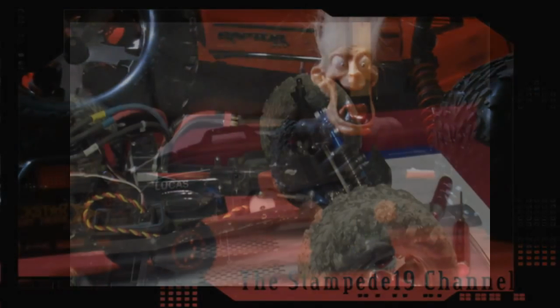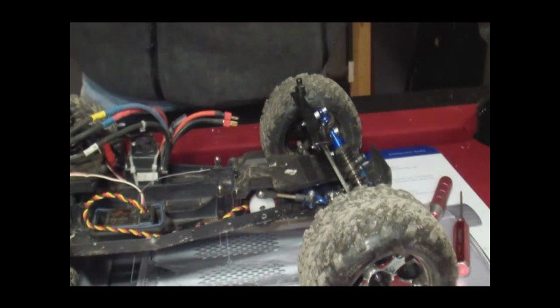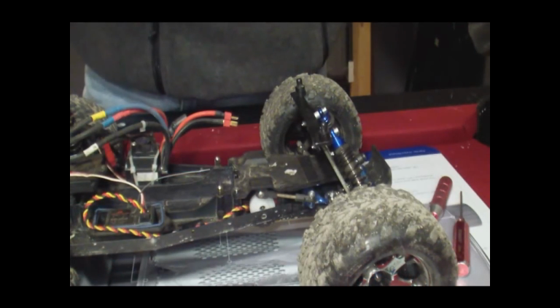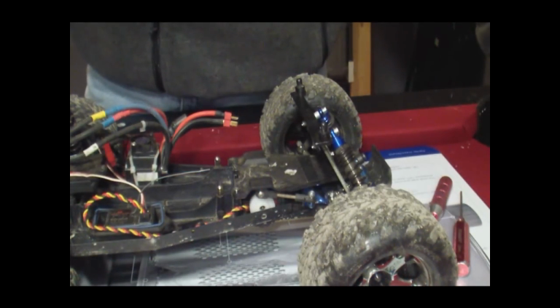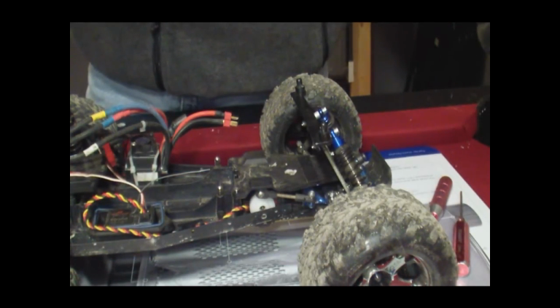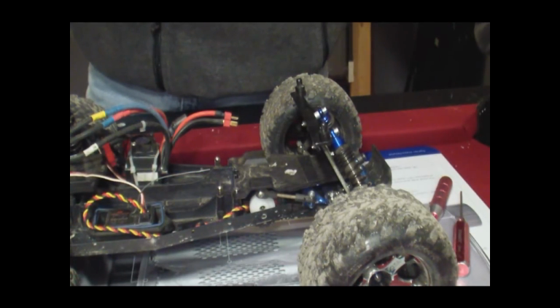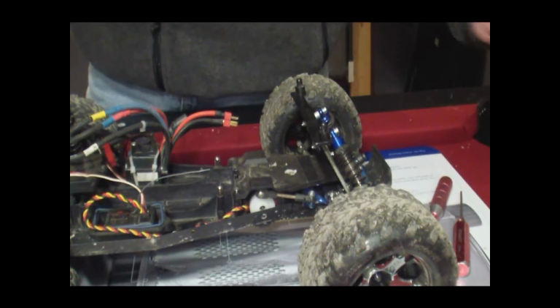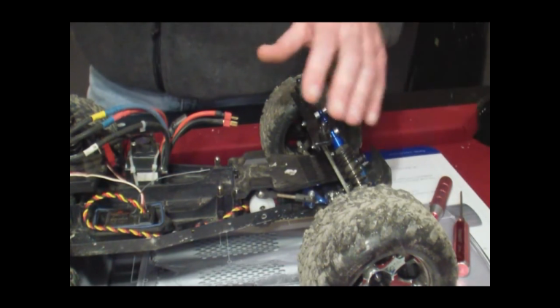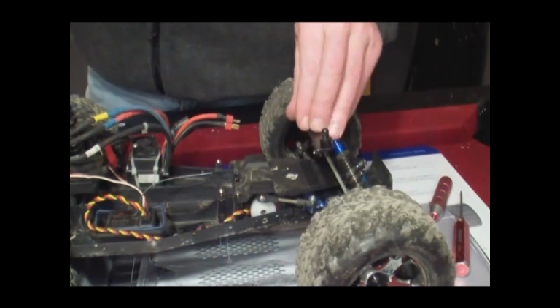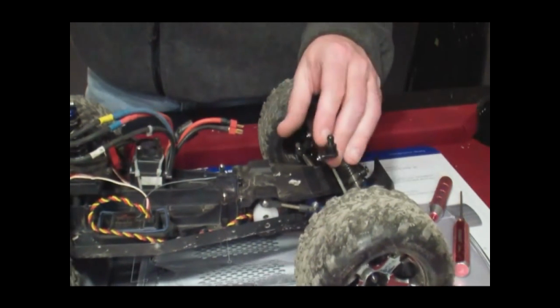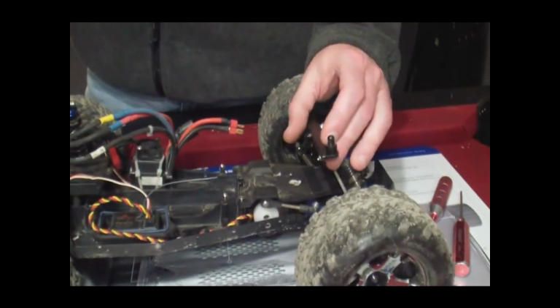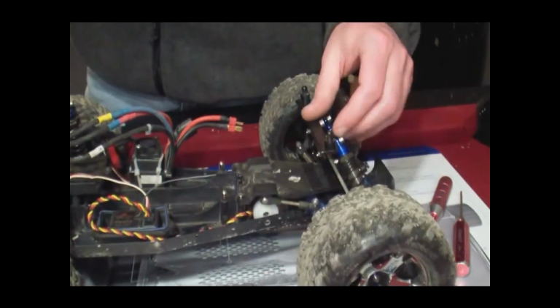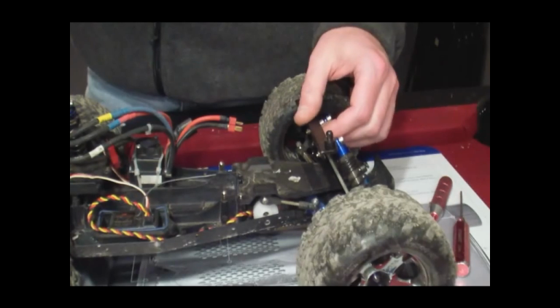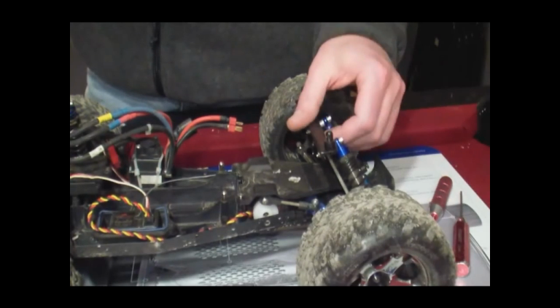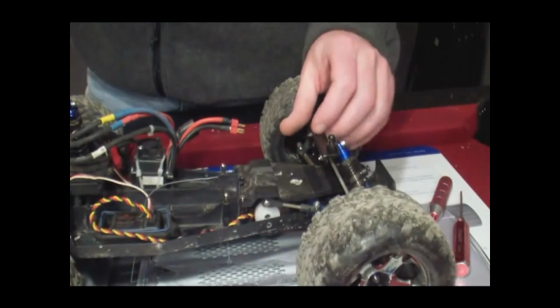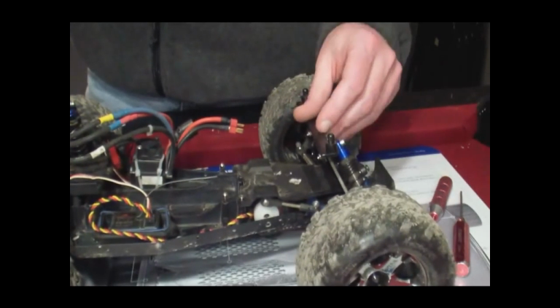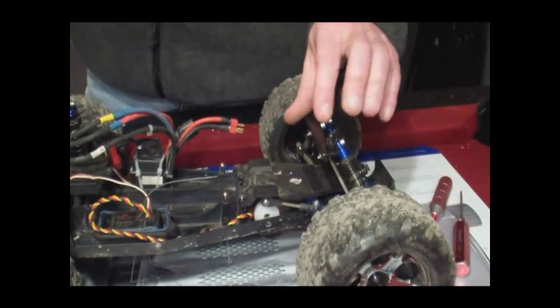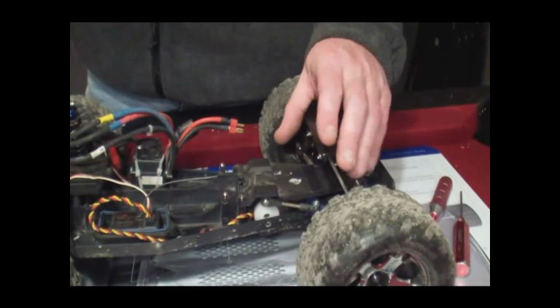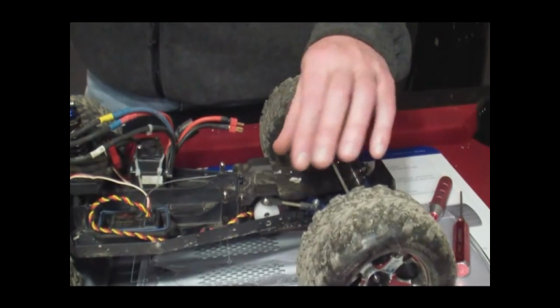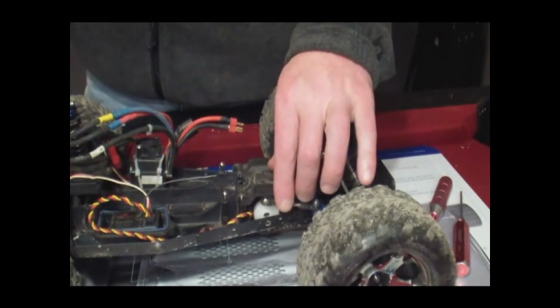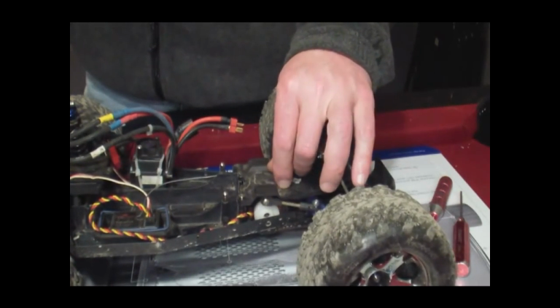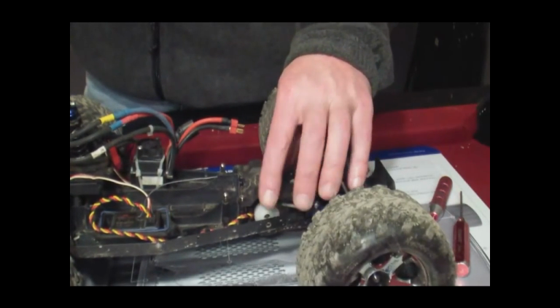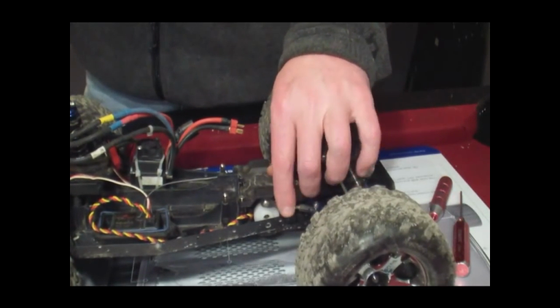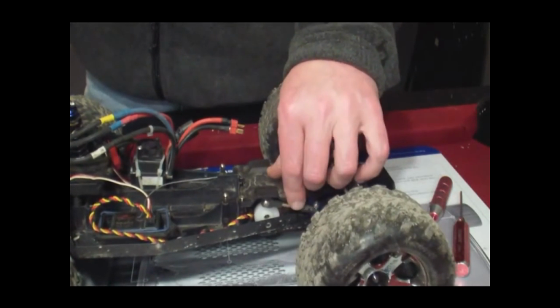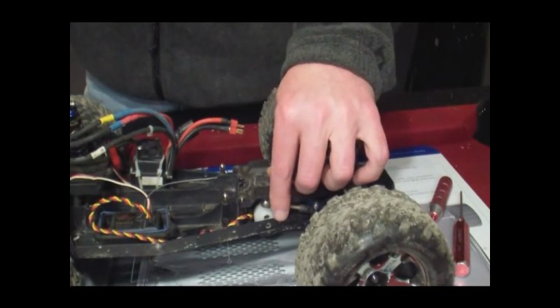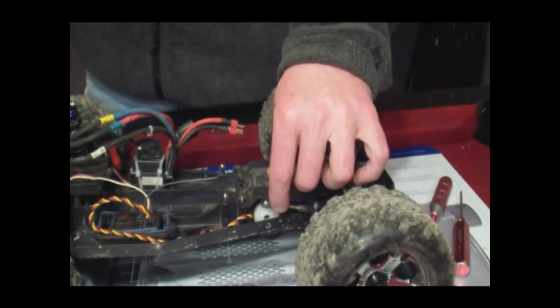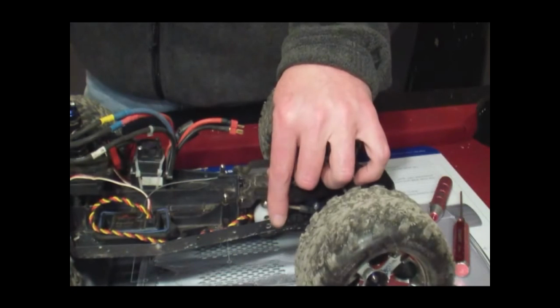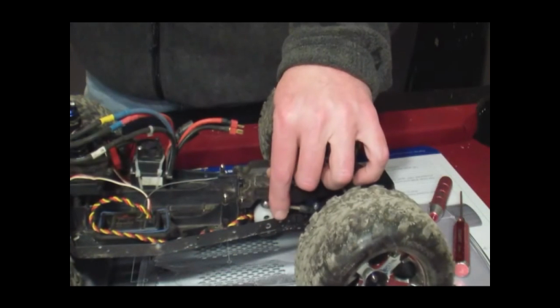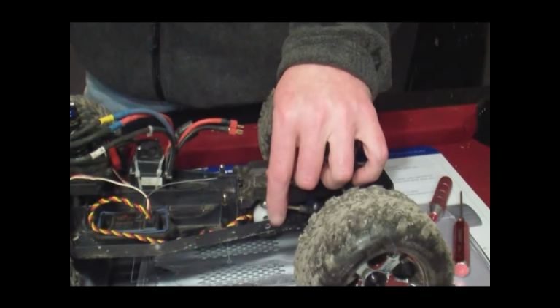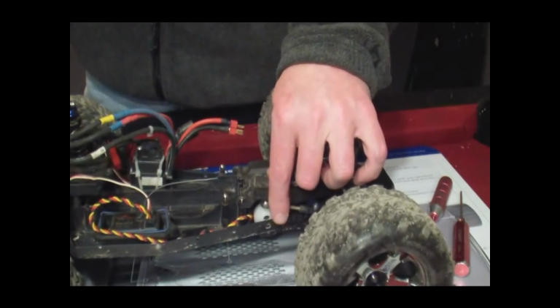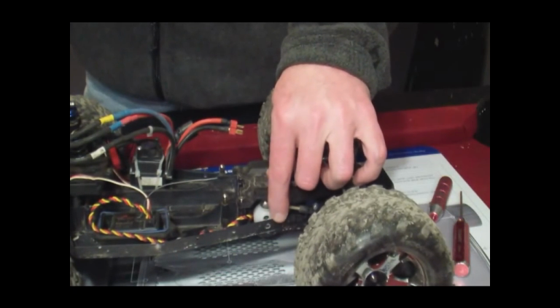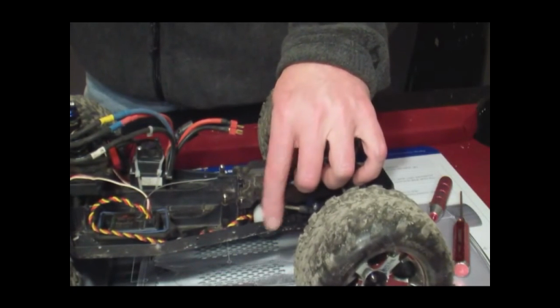Hey YouTube, Stampede19 here. I have the Rustler, and today I'm going to show you how to change out the servo saver.